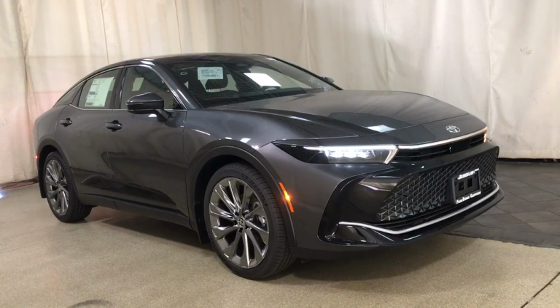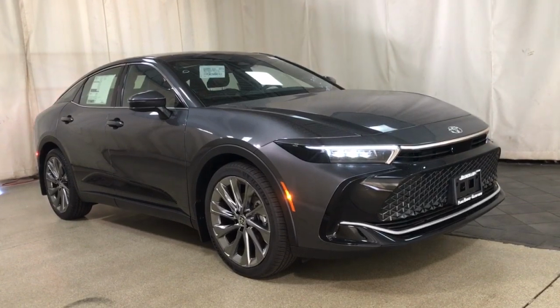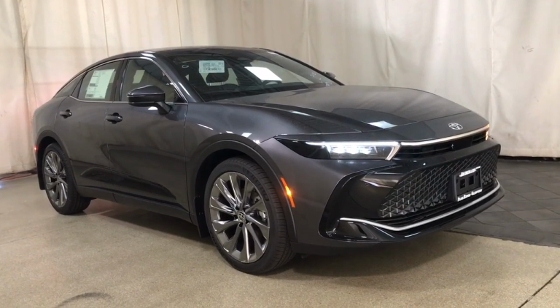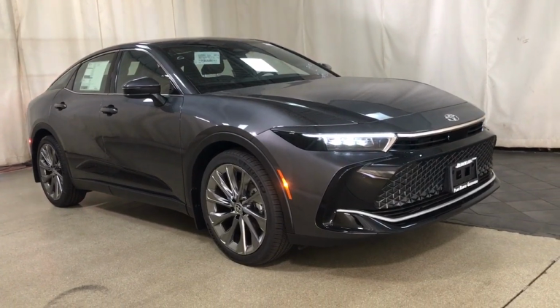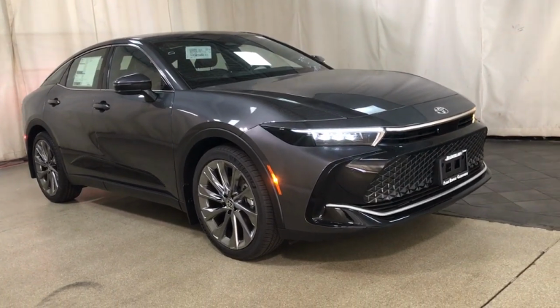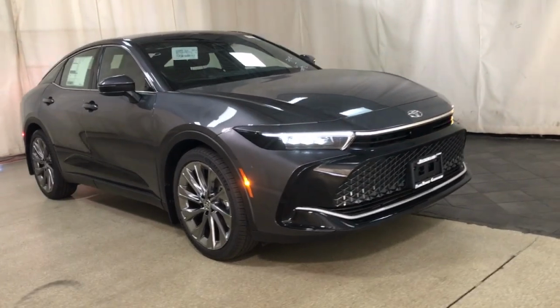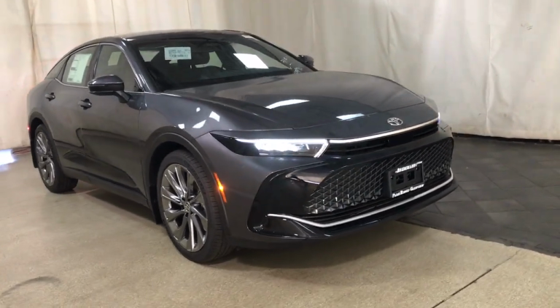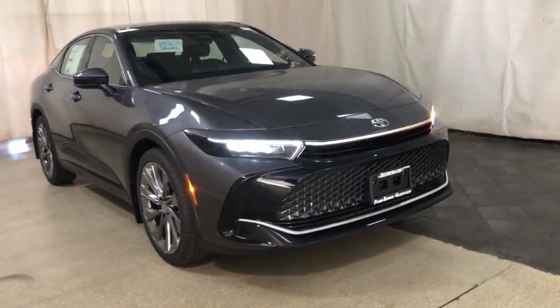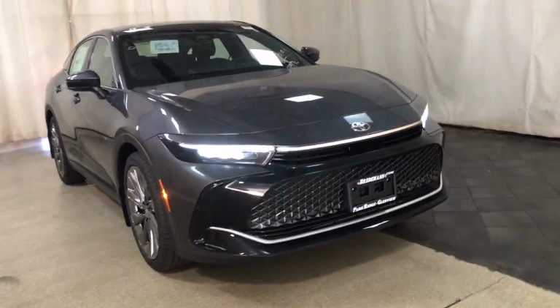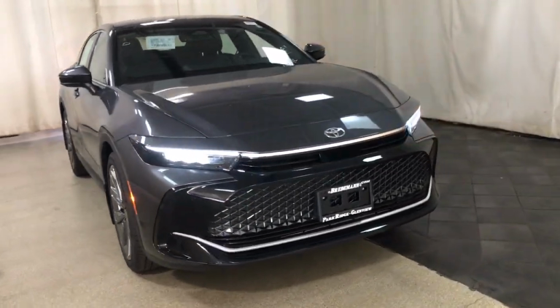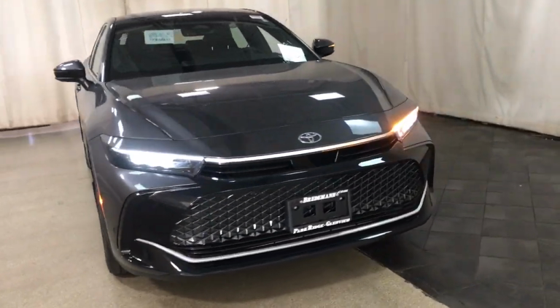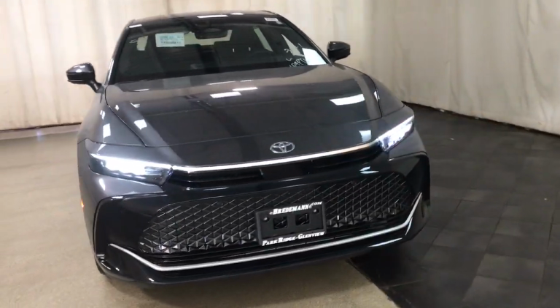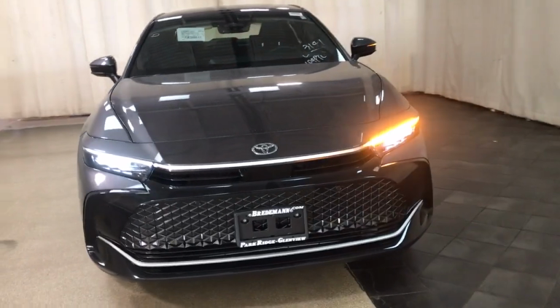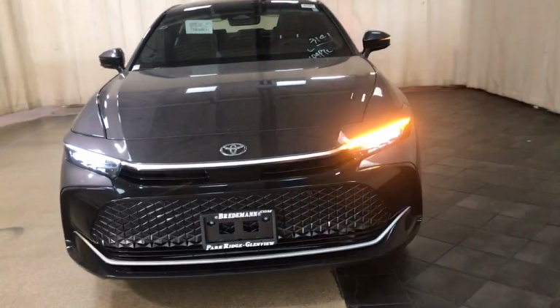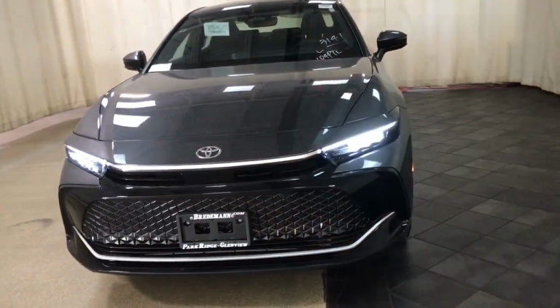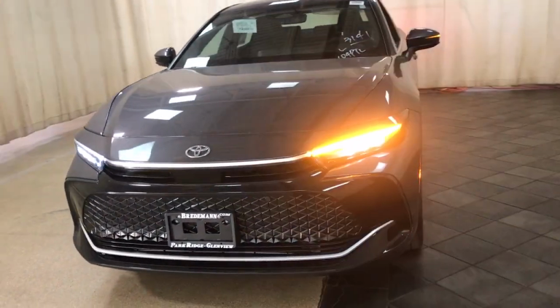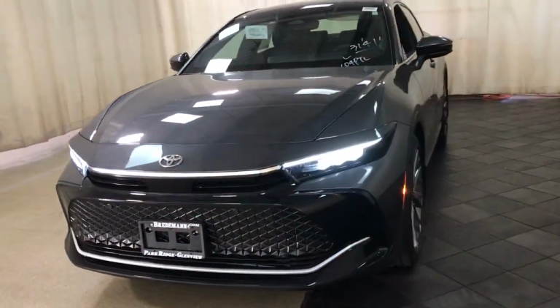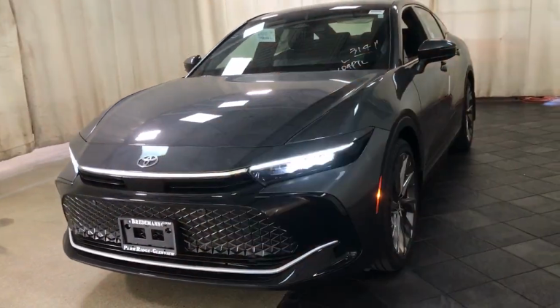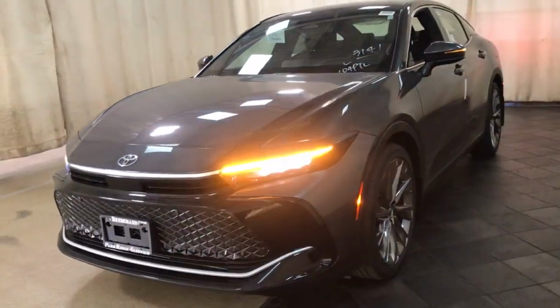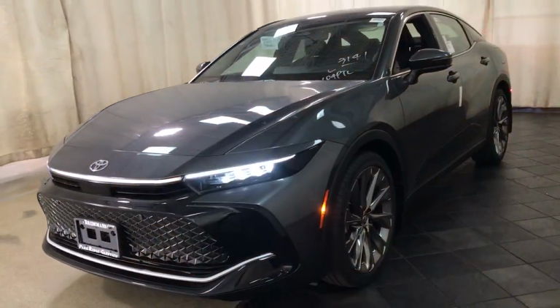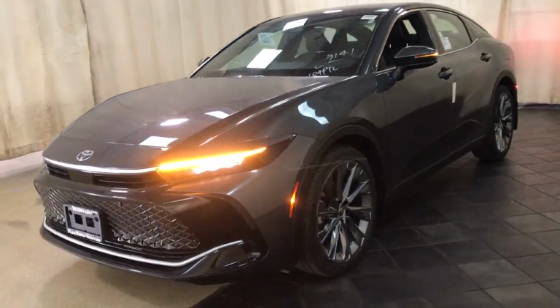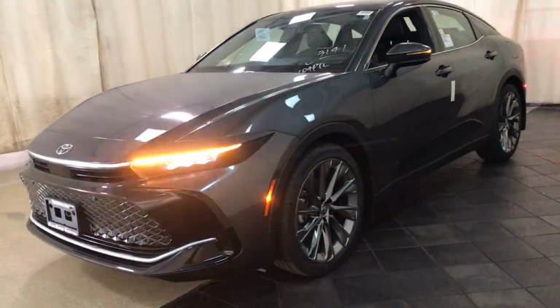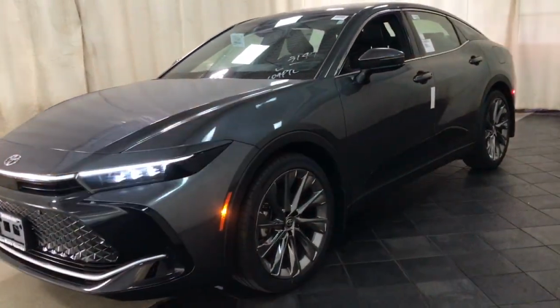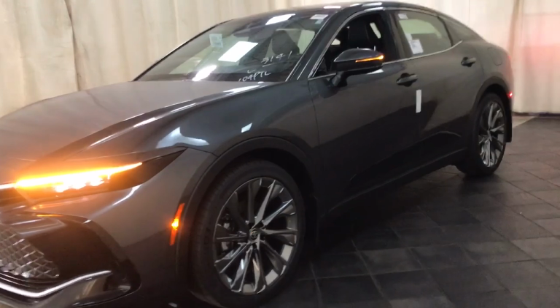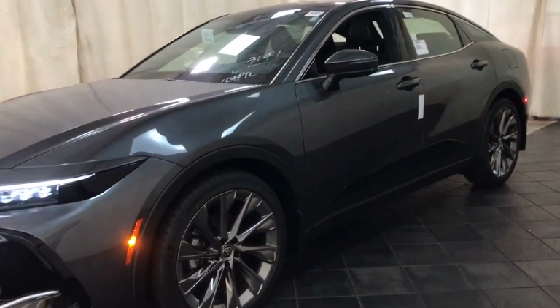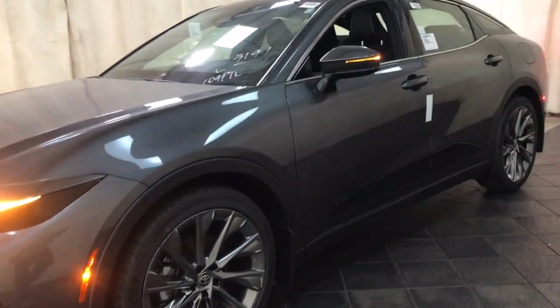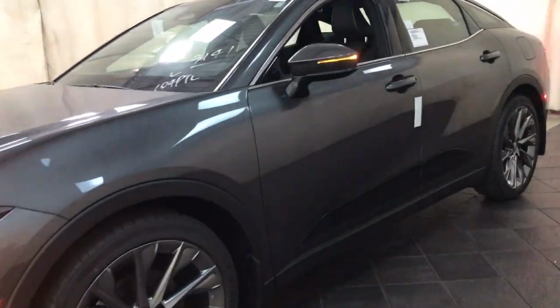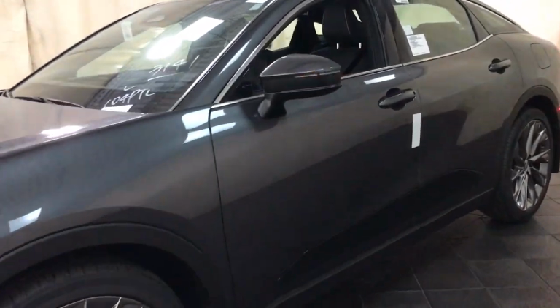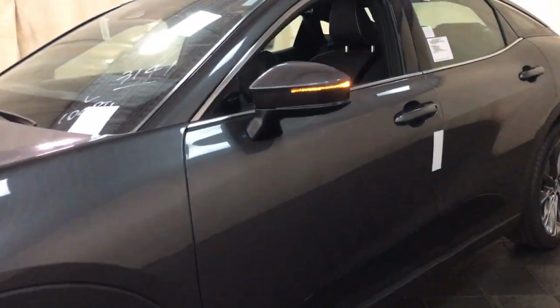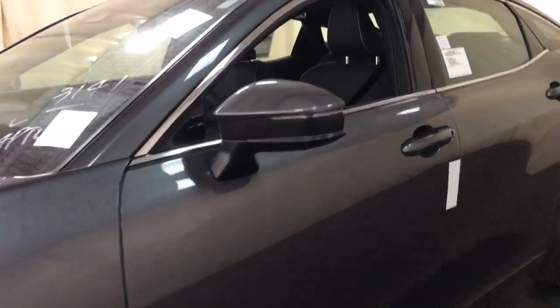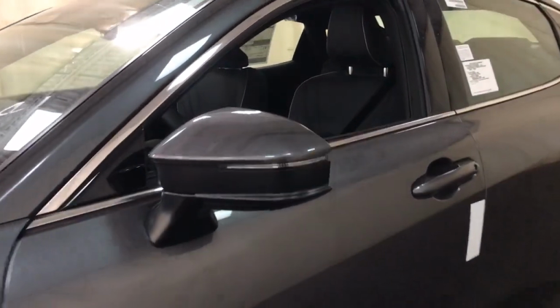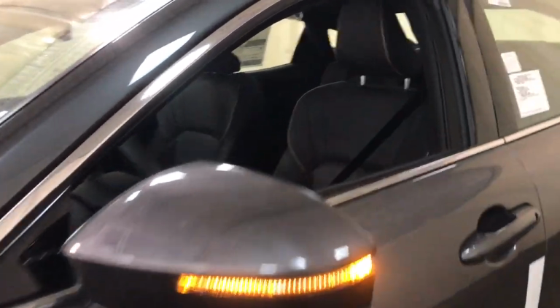Here's a stylish crown that delivers spacious comfort and impressive innovation. From its deluxe cabin to its suite of standard driver assist features, advanced infotainment, and all-wheel drive capability, this well-rounded hybrid is the full package.